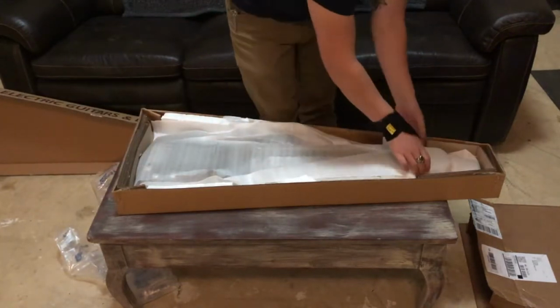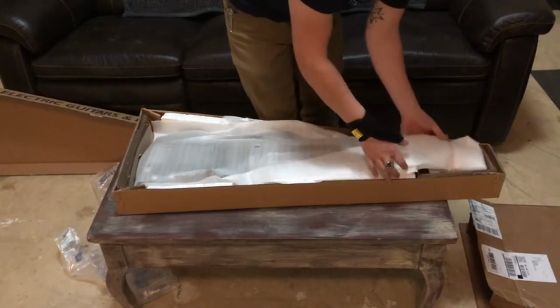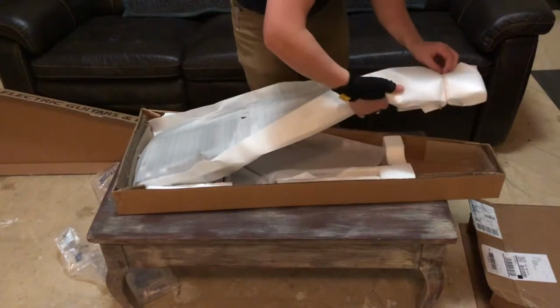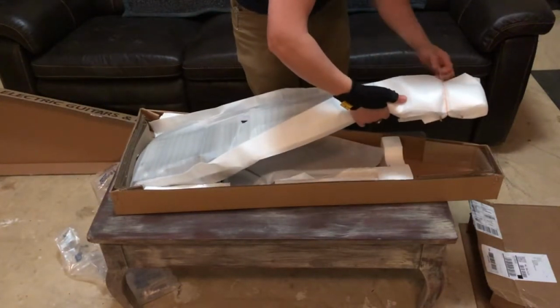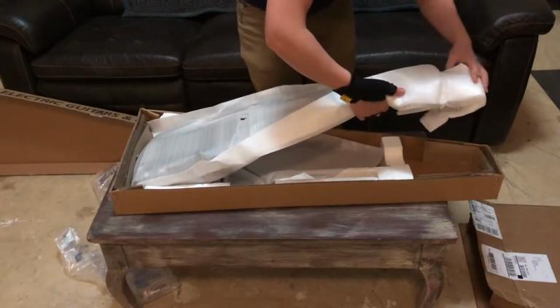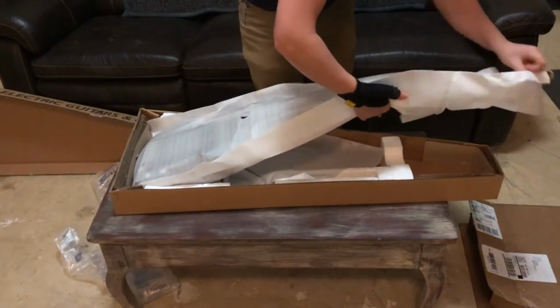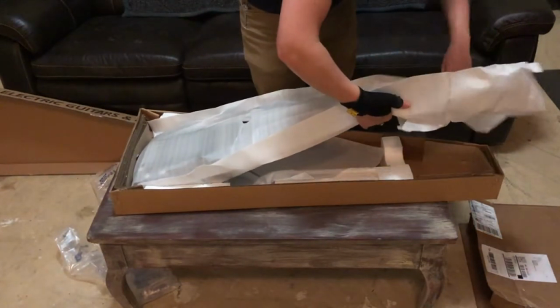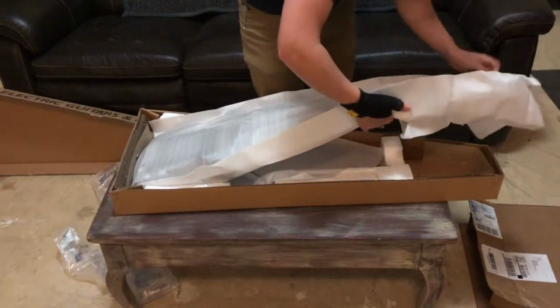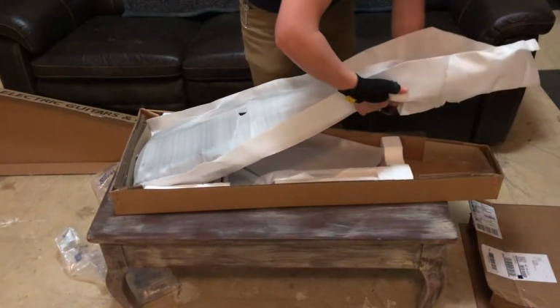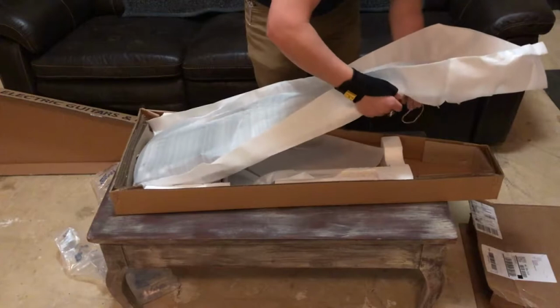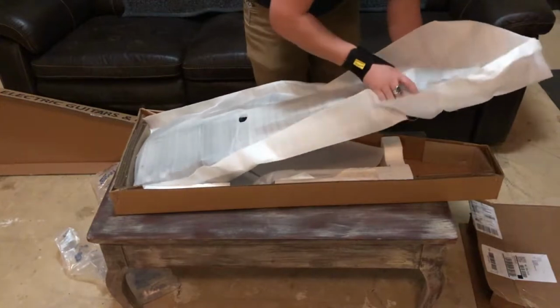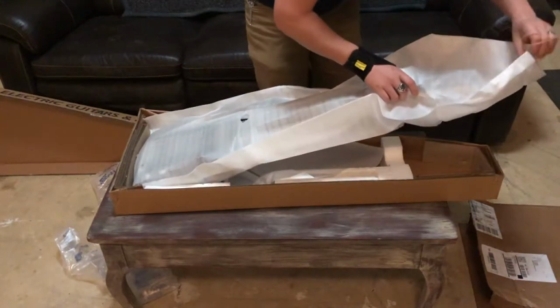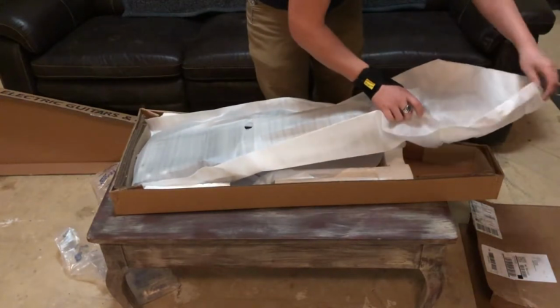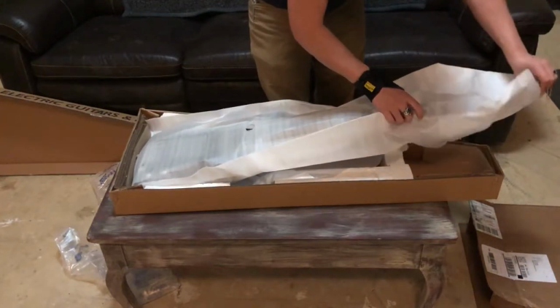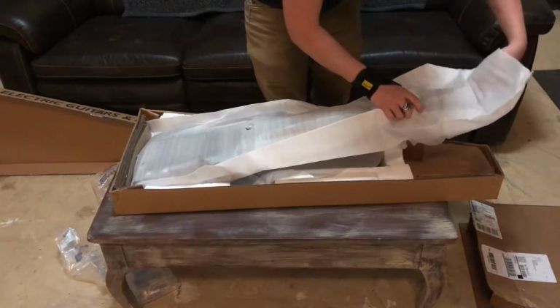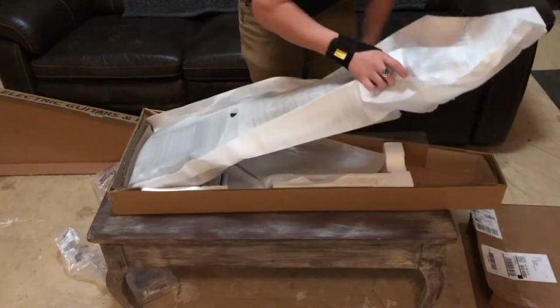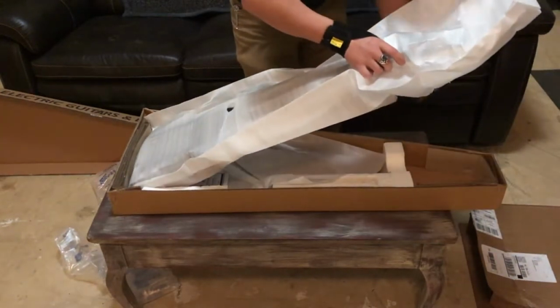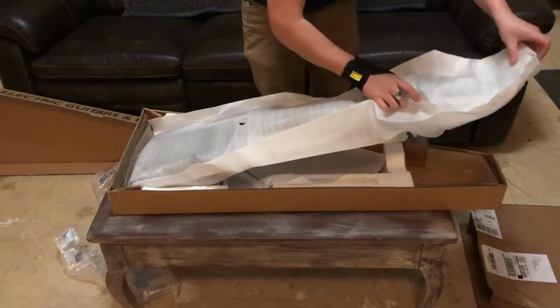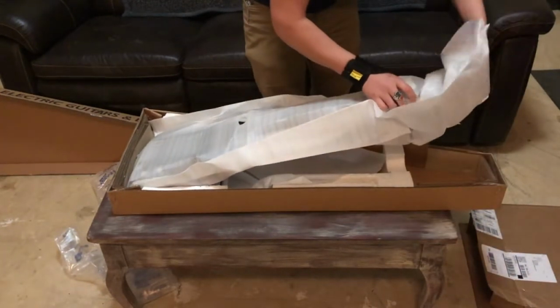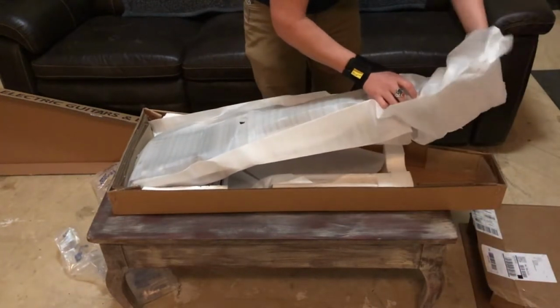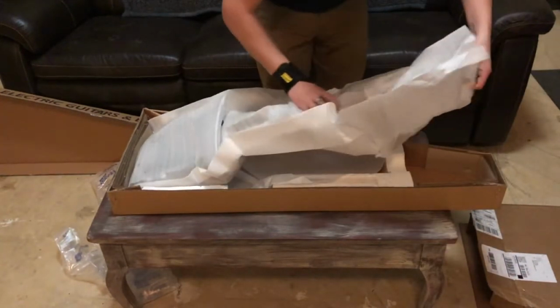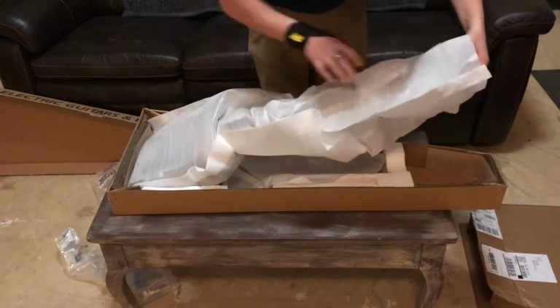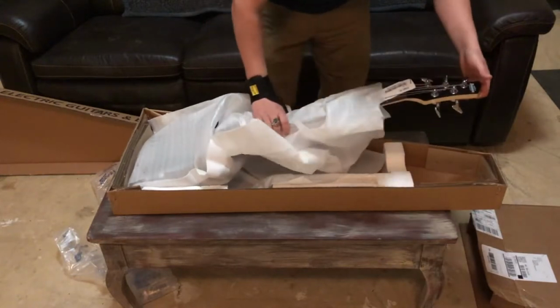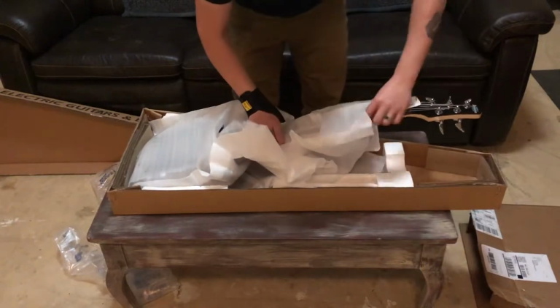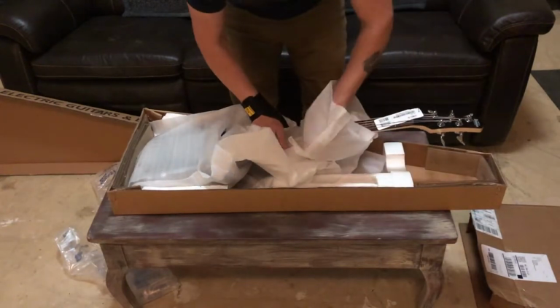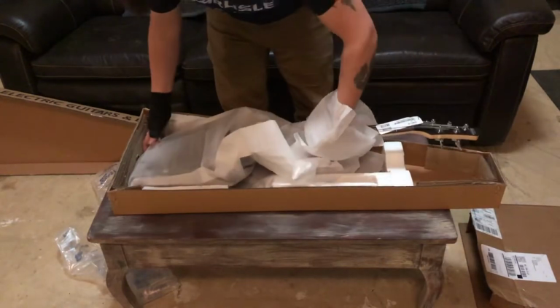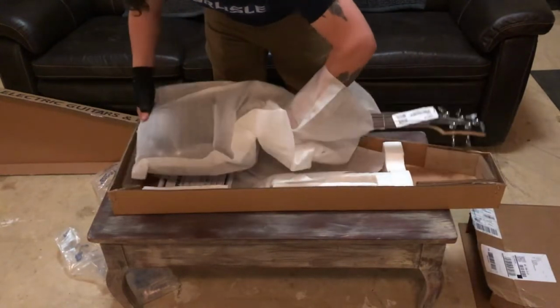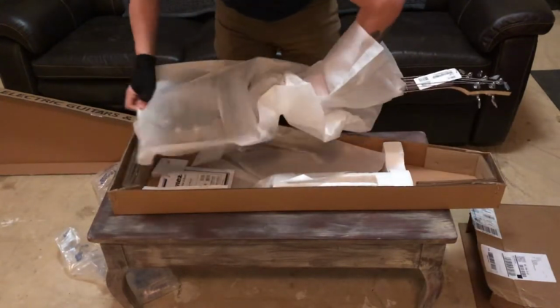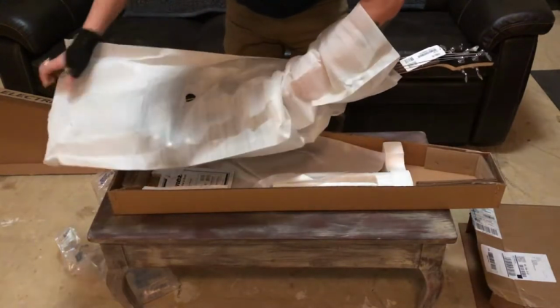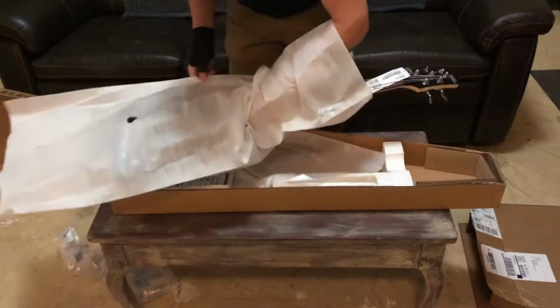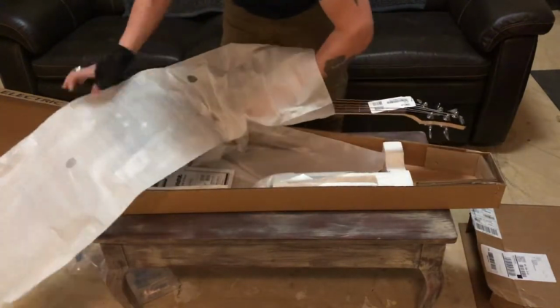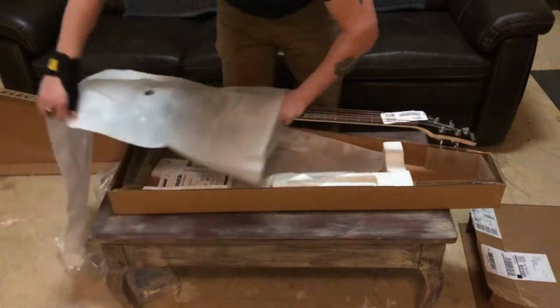So I wanted to make a video just to show a little bit about the unboxing, give a good demo of different tone settings for both the neck, bridge, and both pickups together, and also give some close-ups of the bass to show the quality of the build.